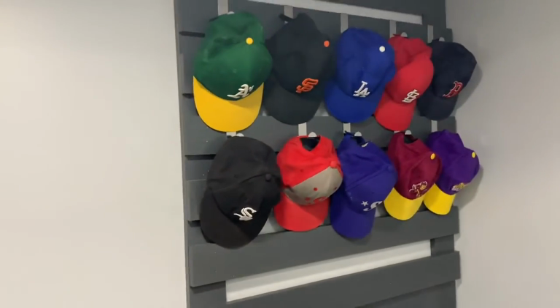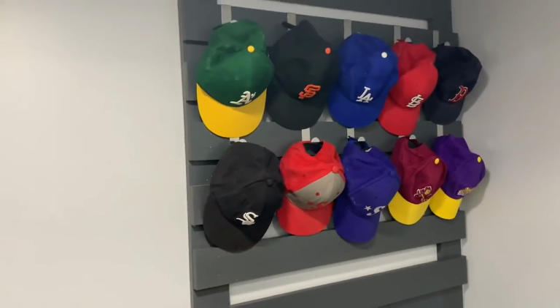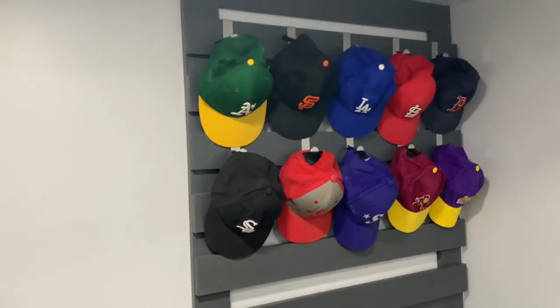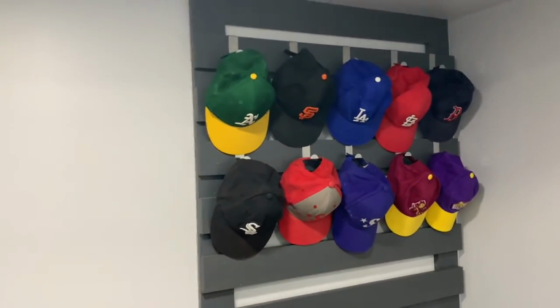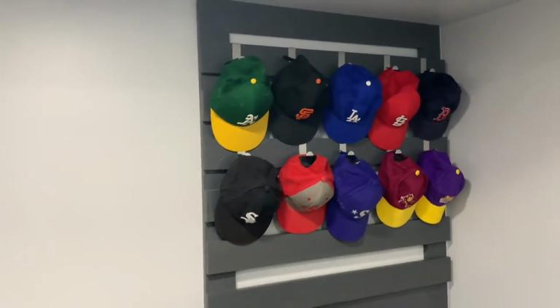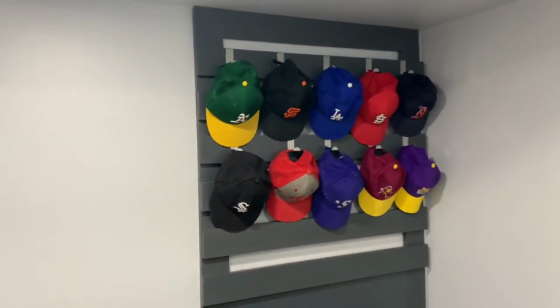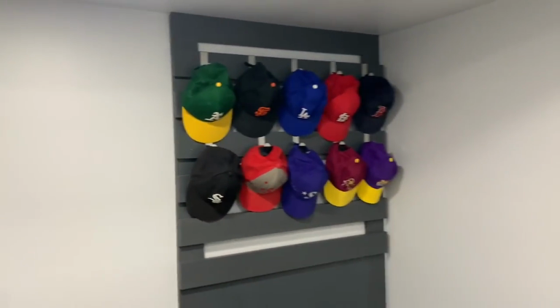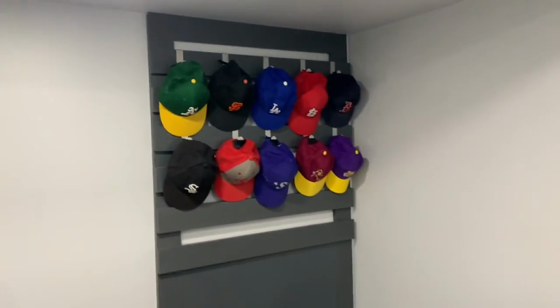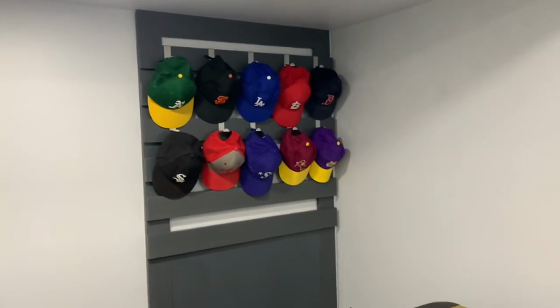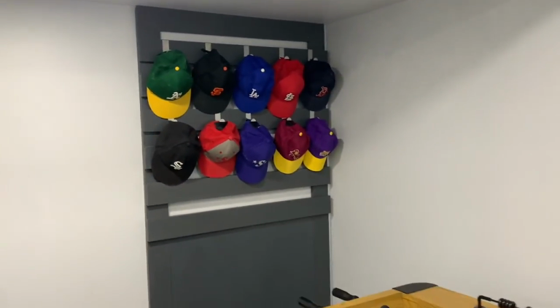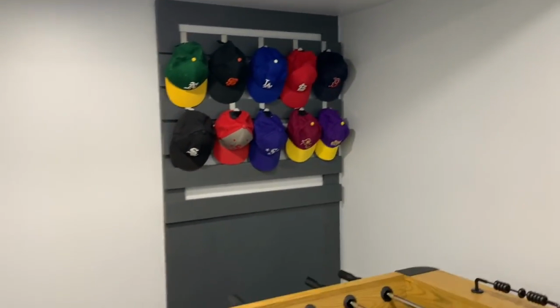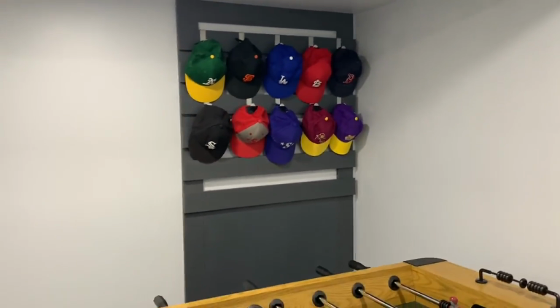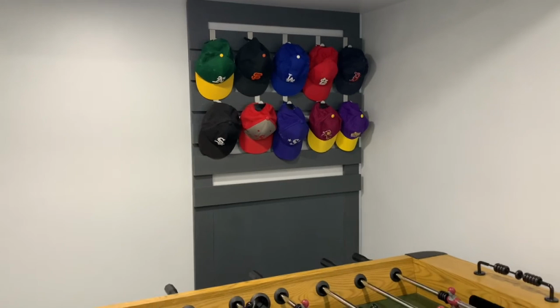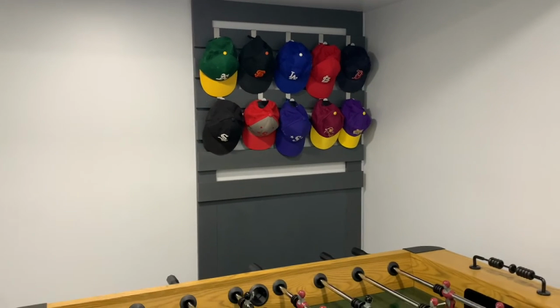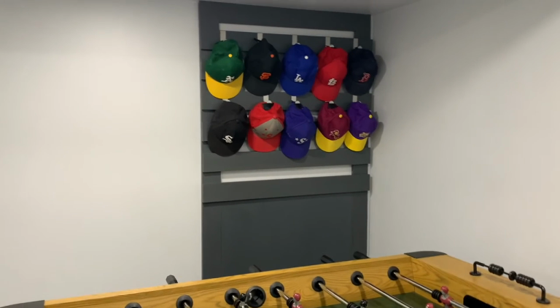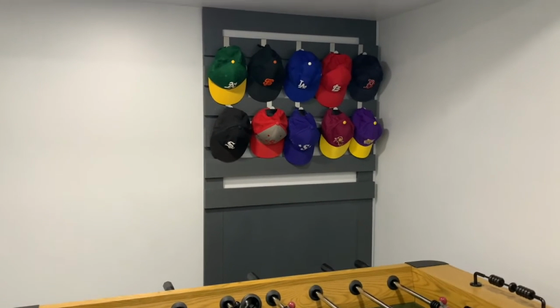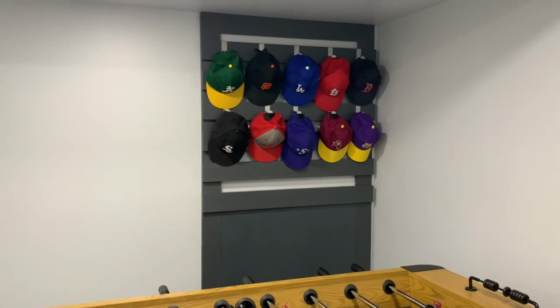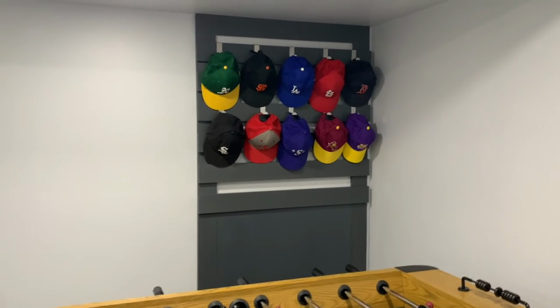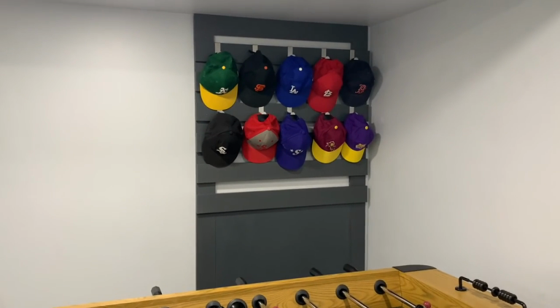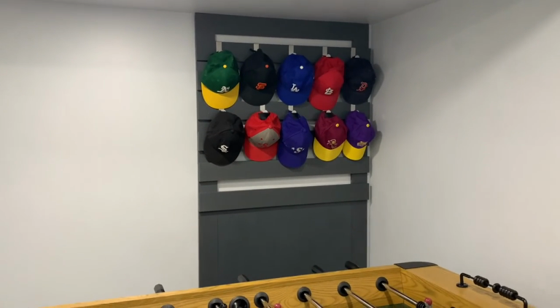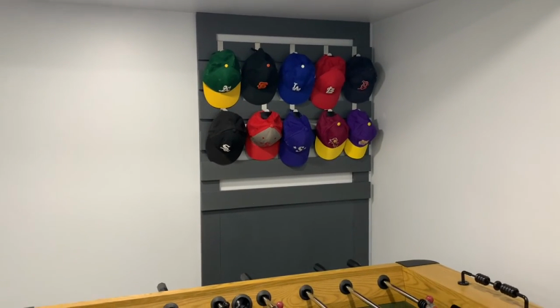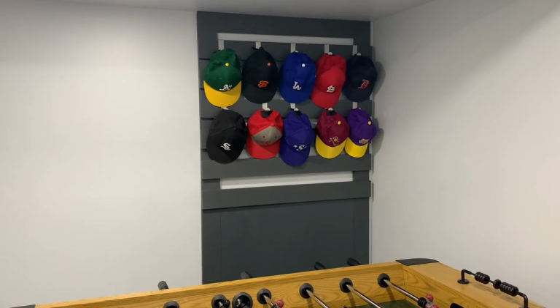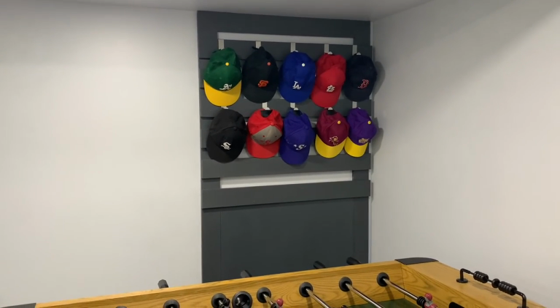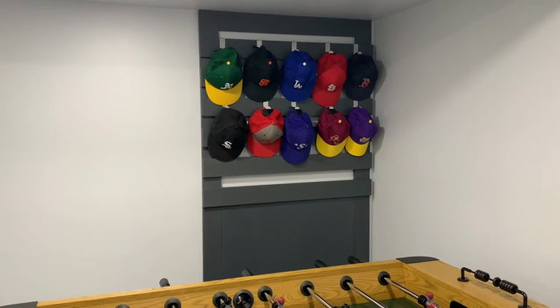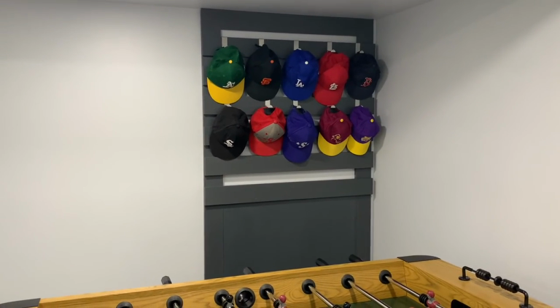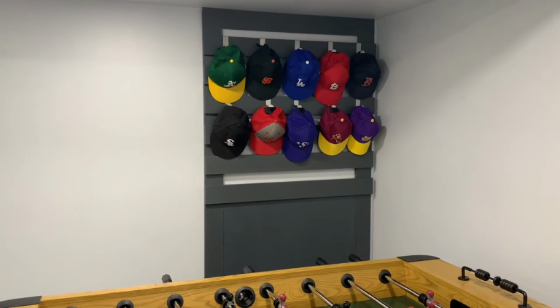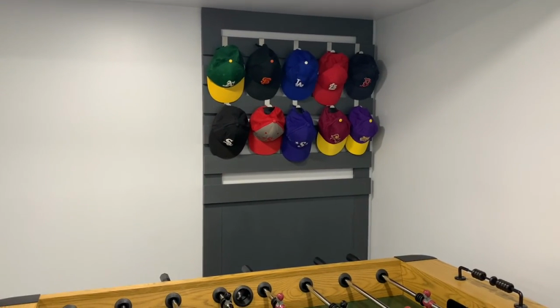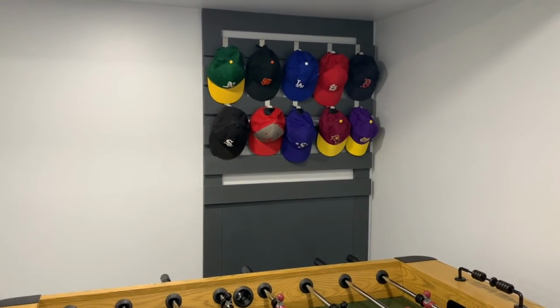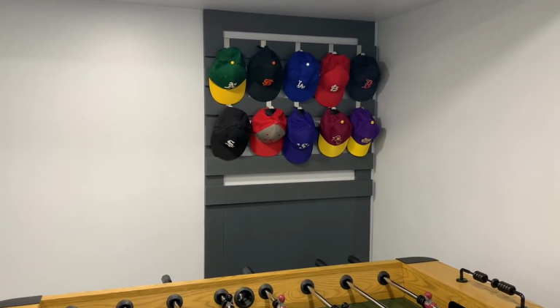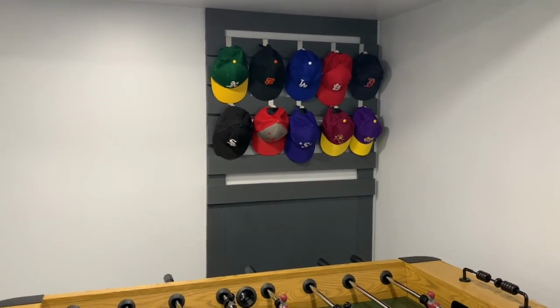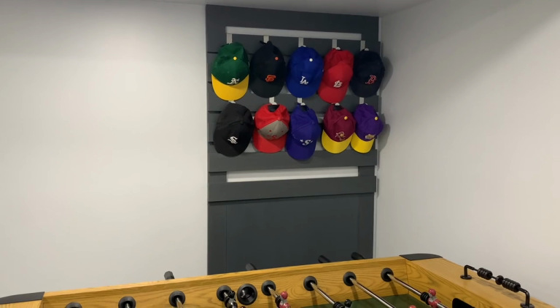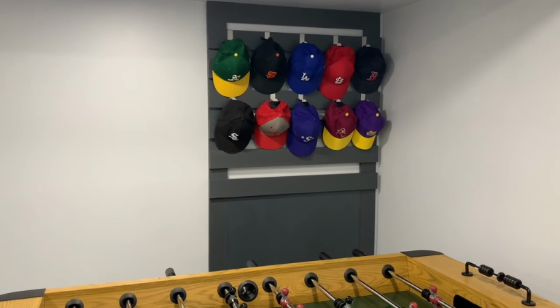Displayed all the kids' baseball hats that they have collected over a period of time. Just wanted to quickly share this cute idea with you guys — hopefully you liked it. Share, subscribe, and keep watching. Thank you!